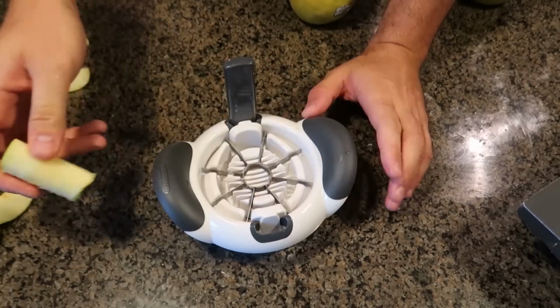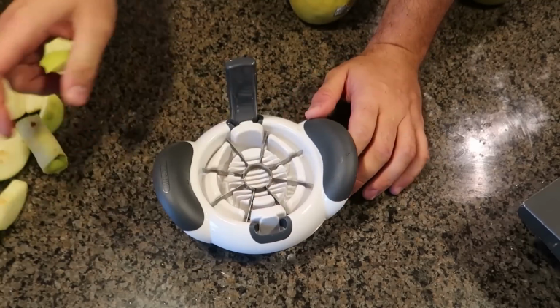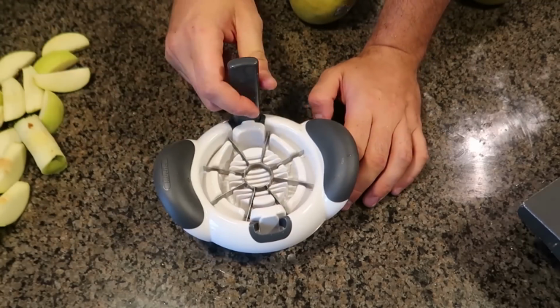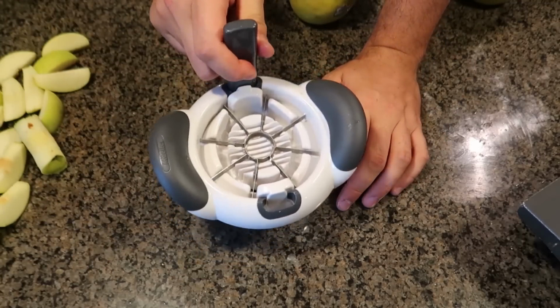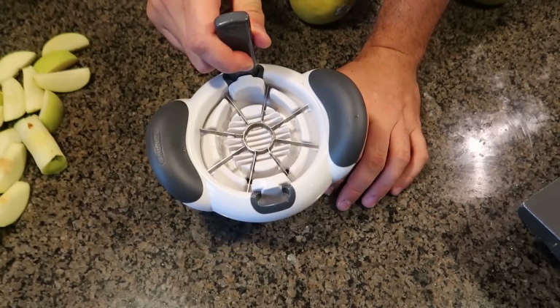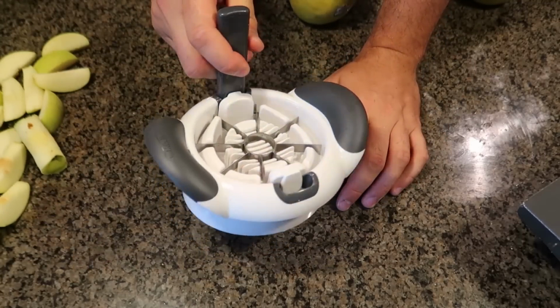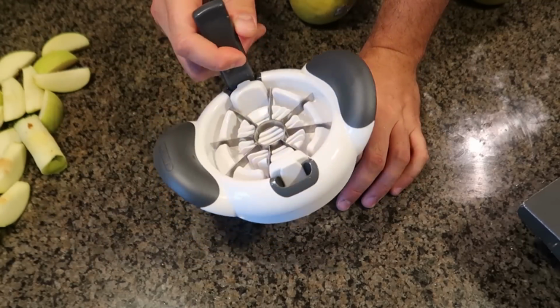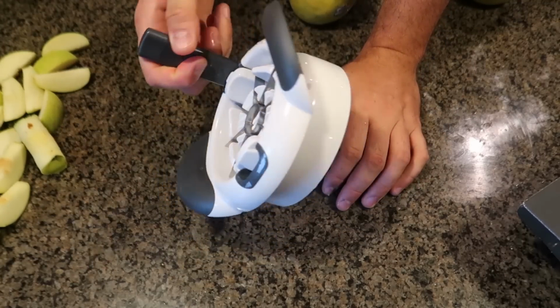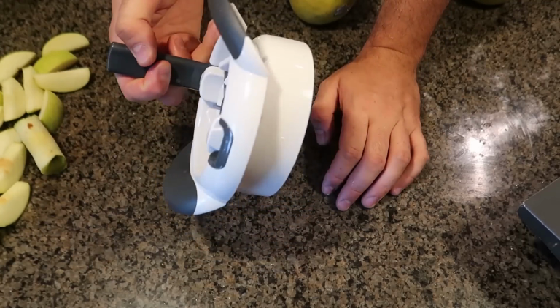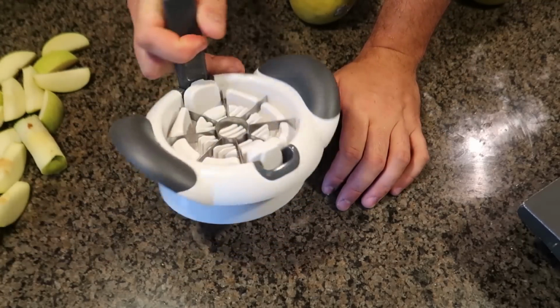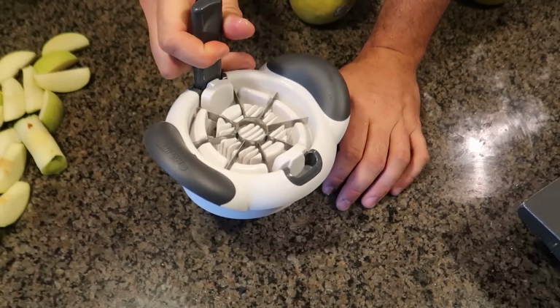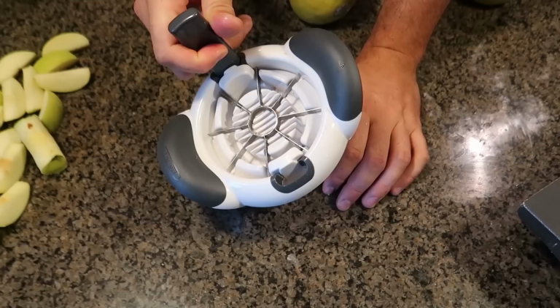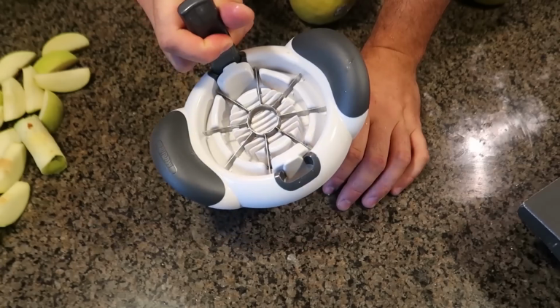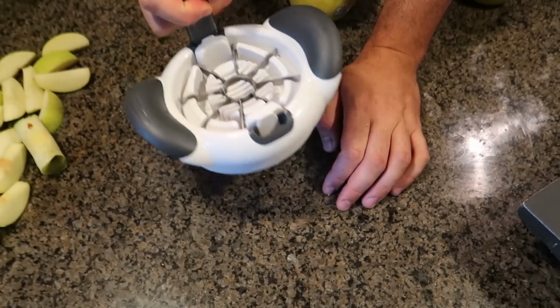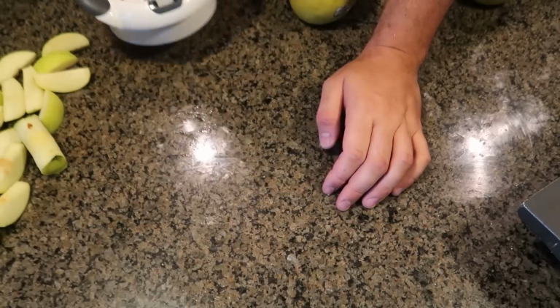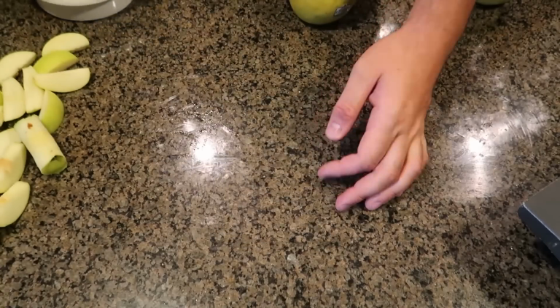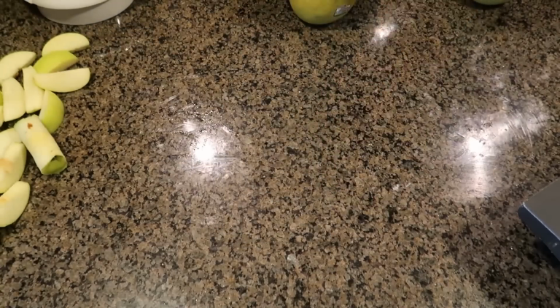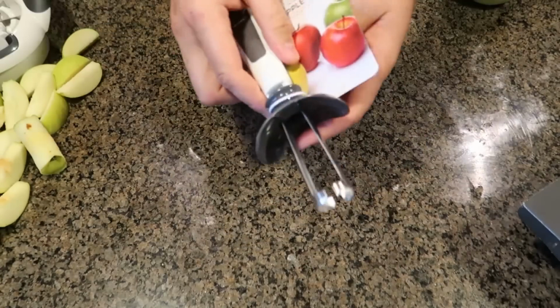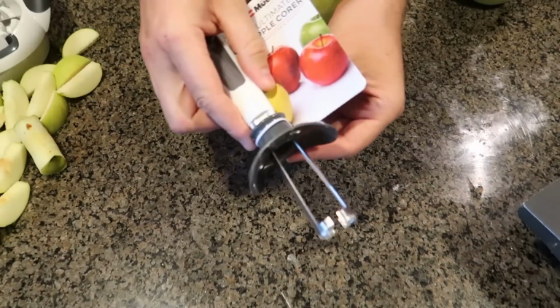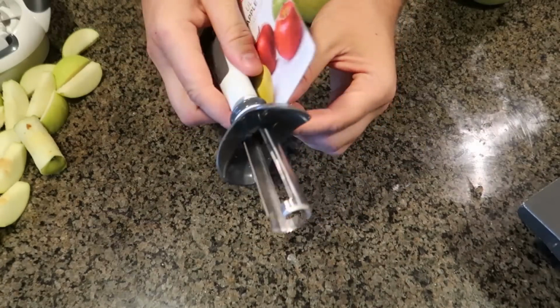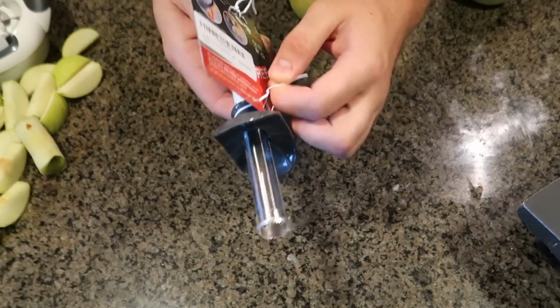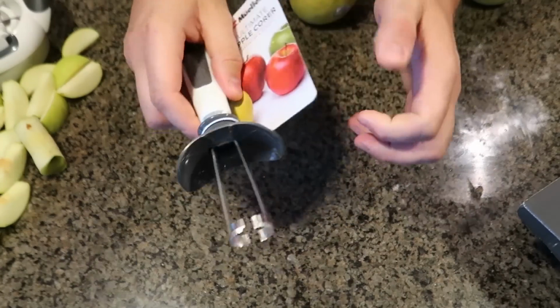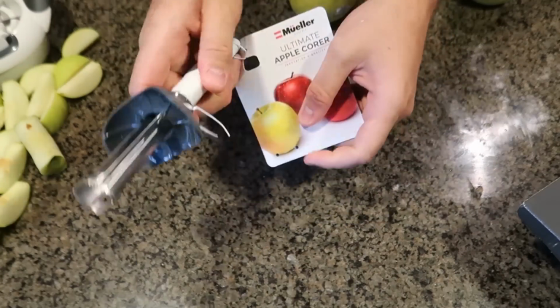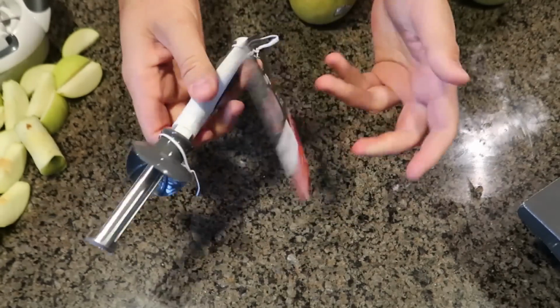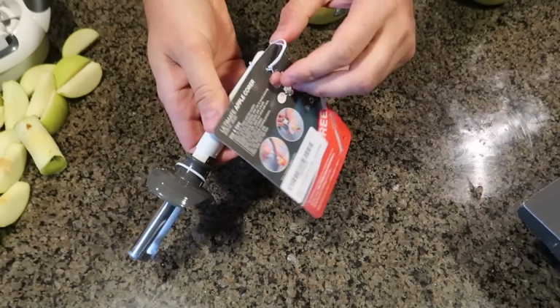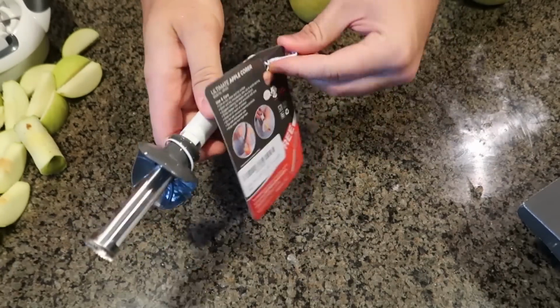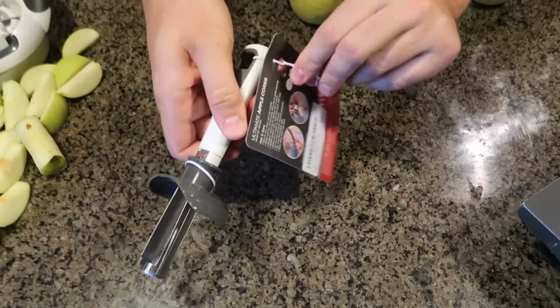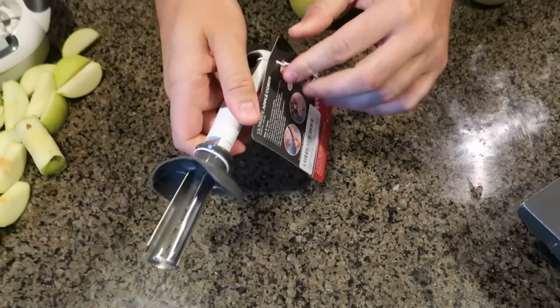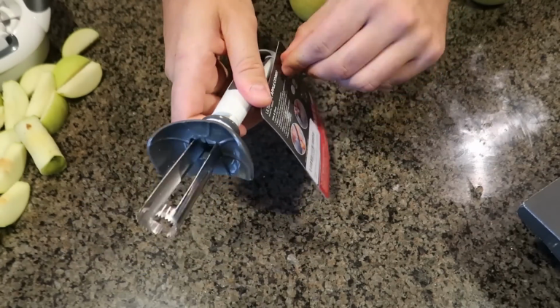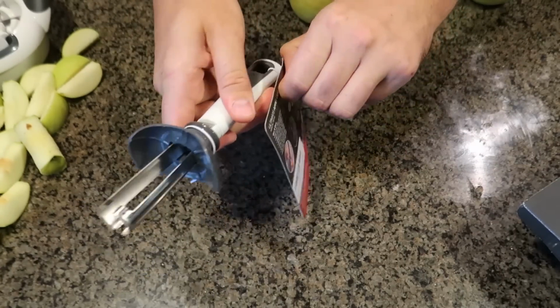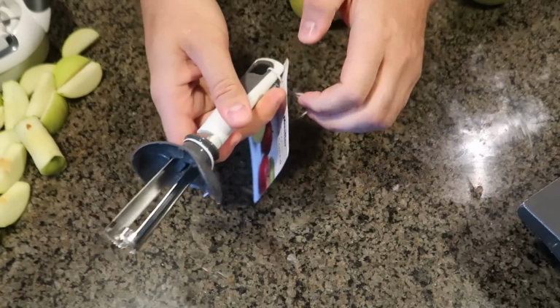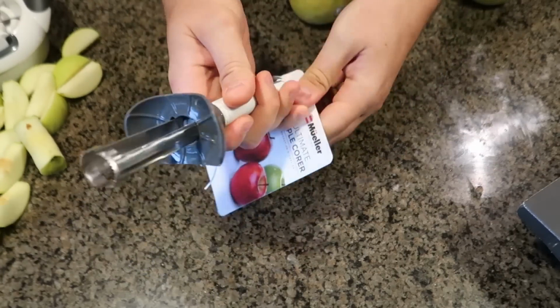So yeah, if you ask me this is an awesome apple slicer — probably the best. But I have another apple gadget here, so let's see what this one is all about.